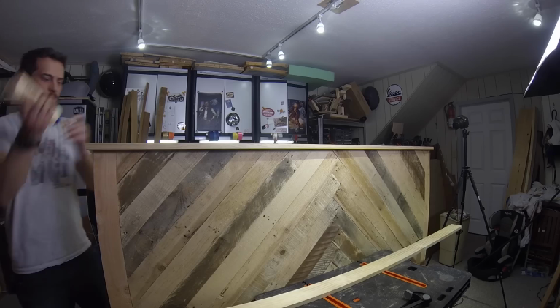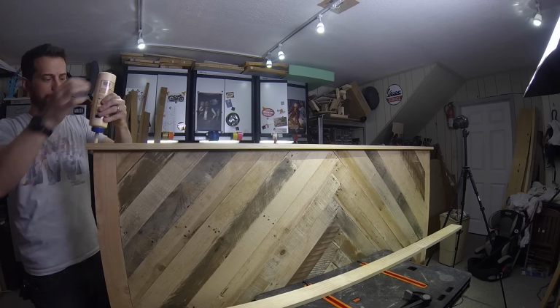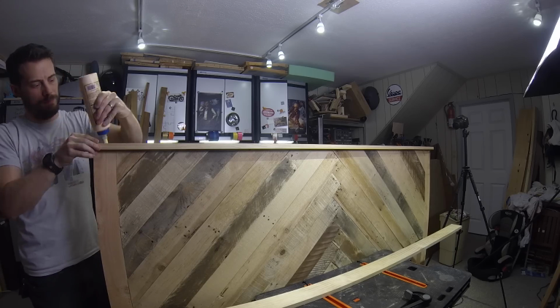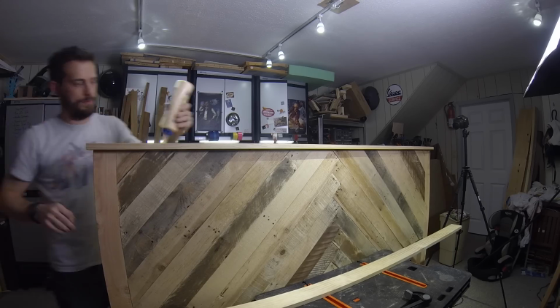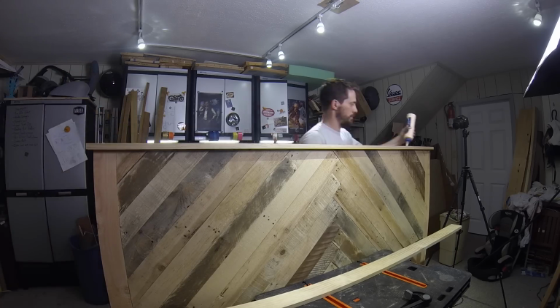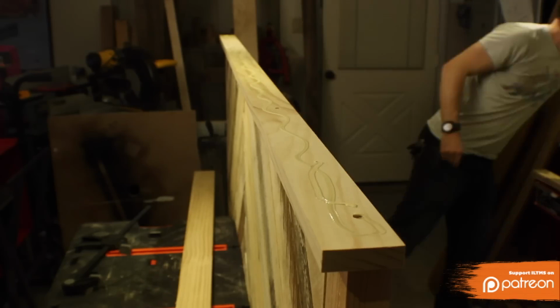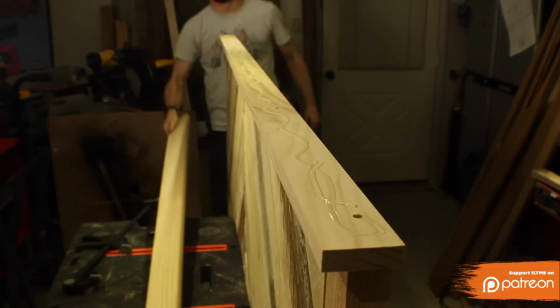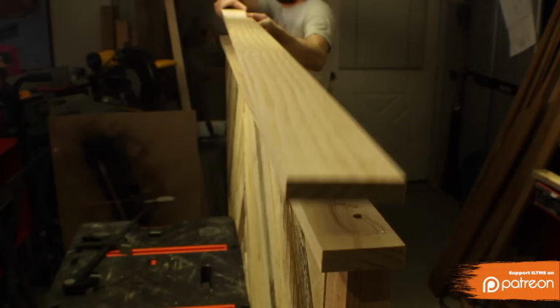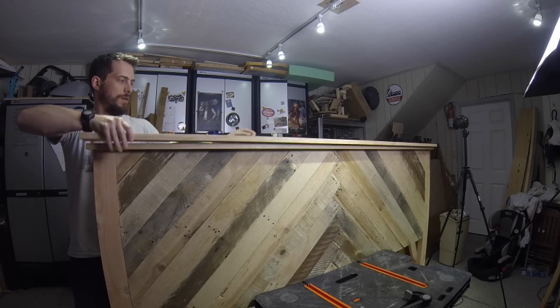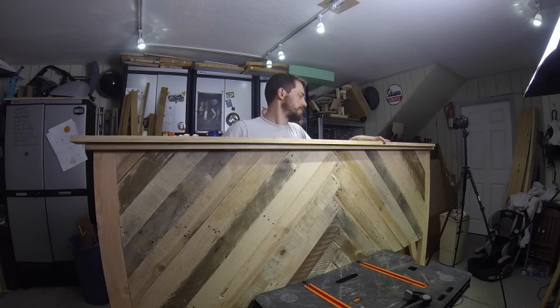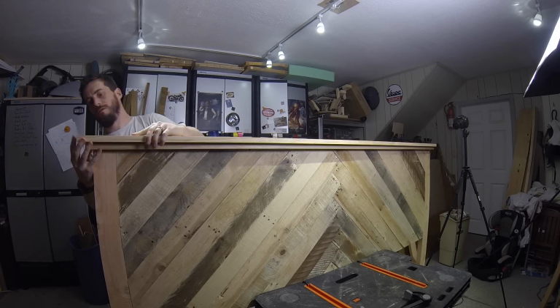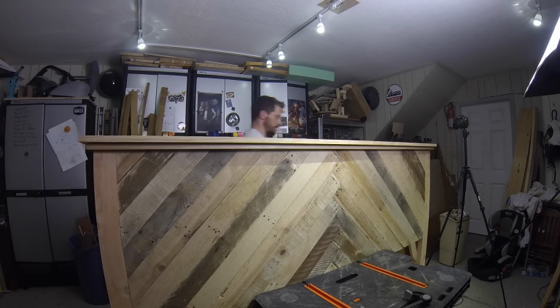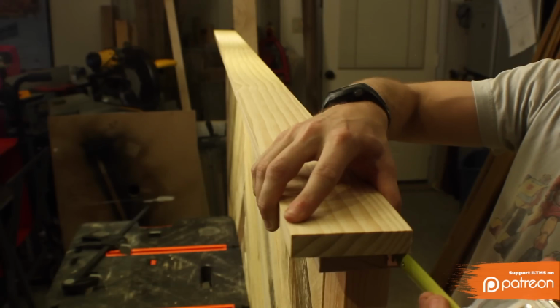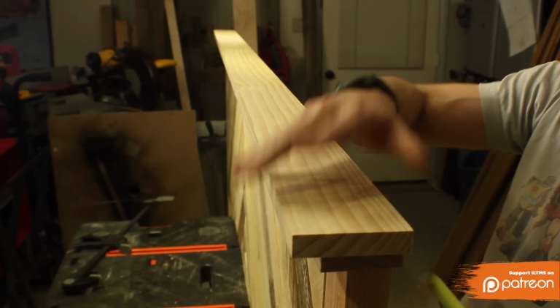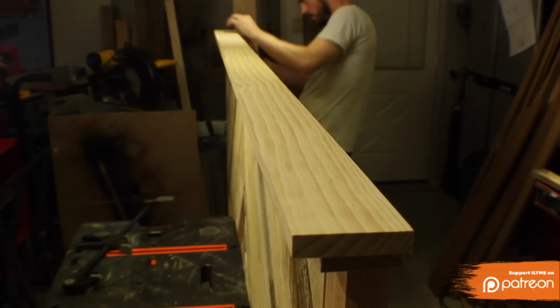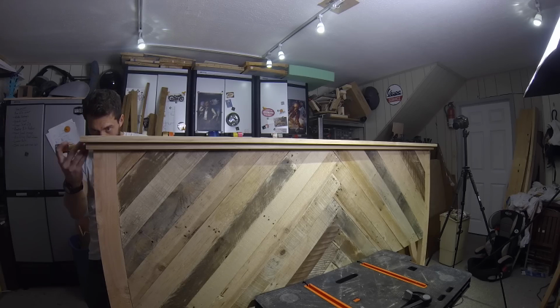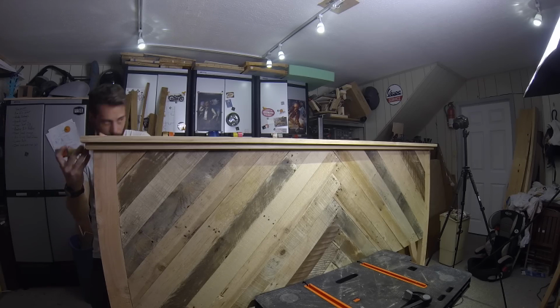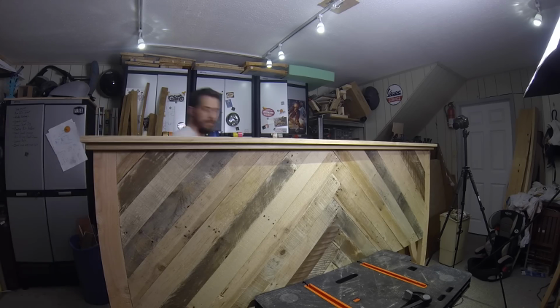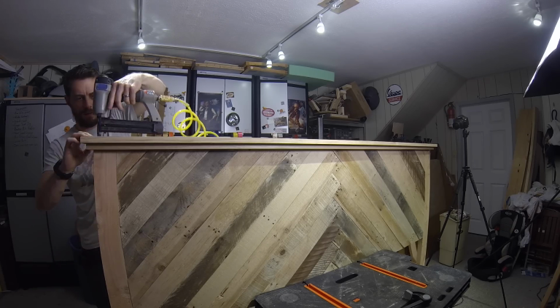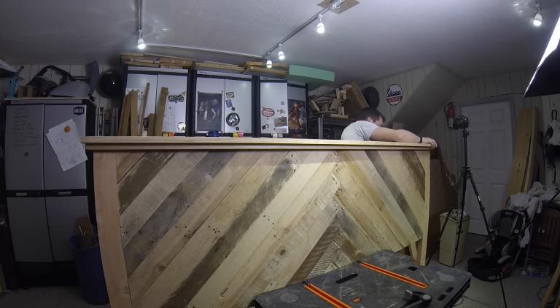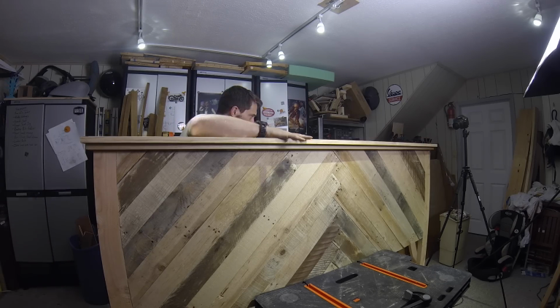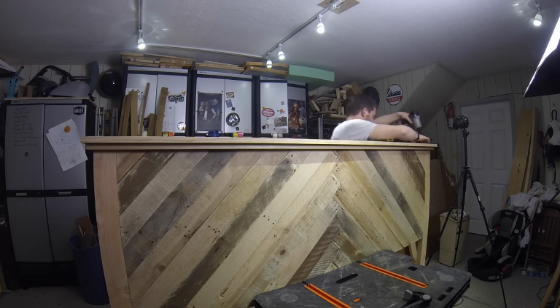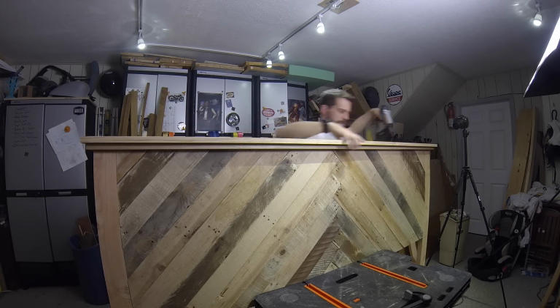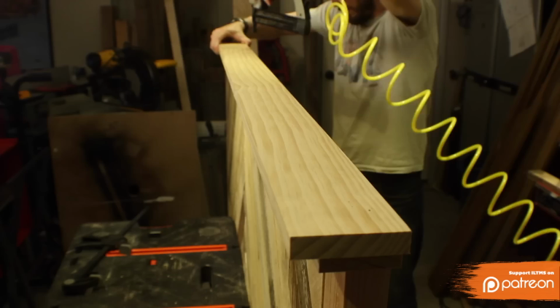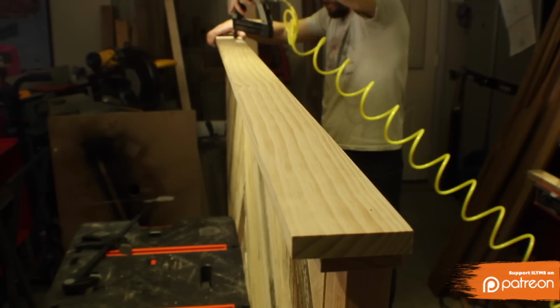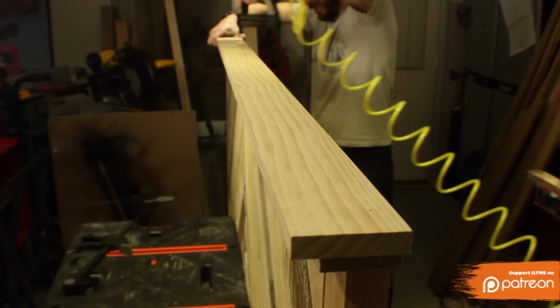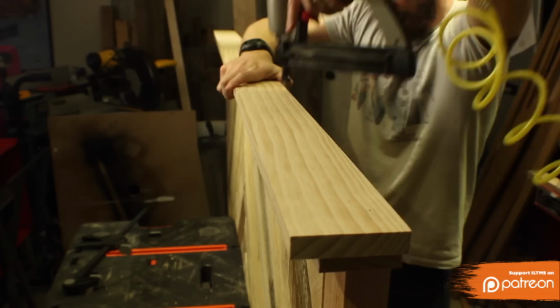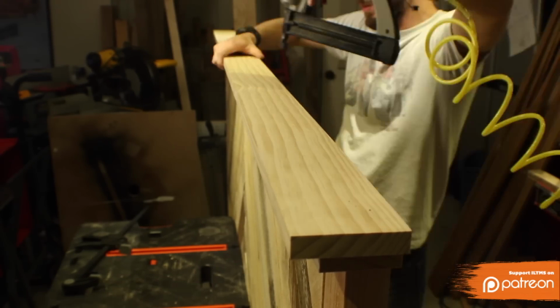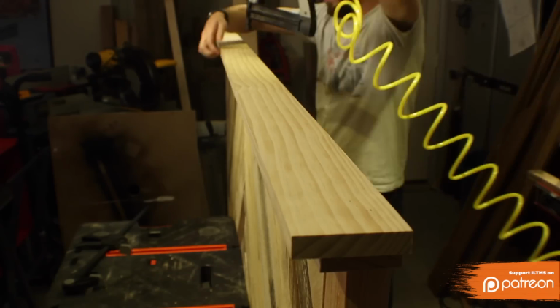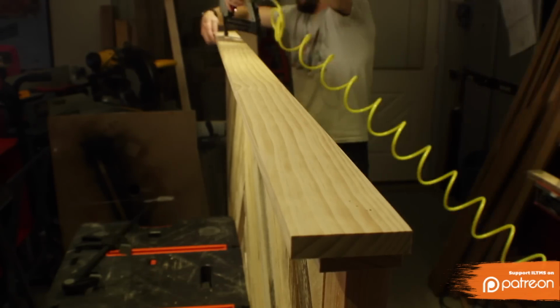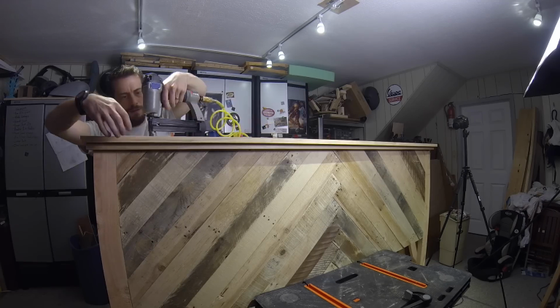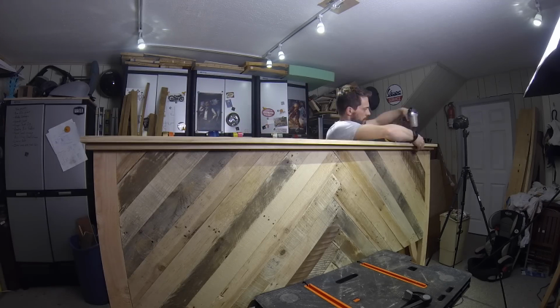Put some glue on that piece and then lay on the thicker 1x6s. This was cut down to around 4 inches. I used brads because they were easy to fill the holes and not as obvious as screws would be.